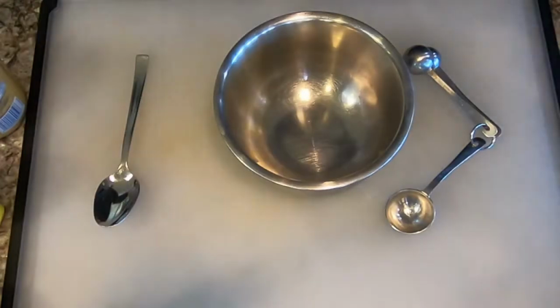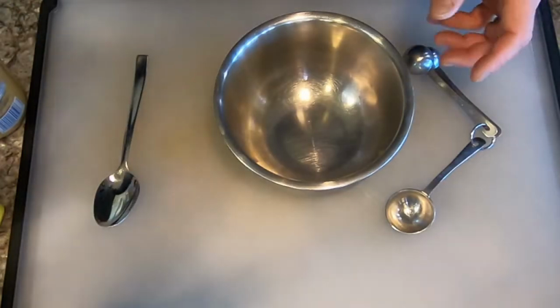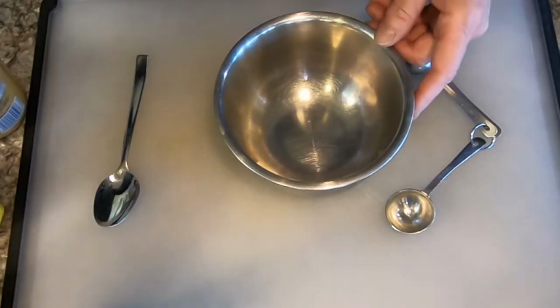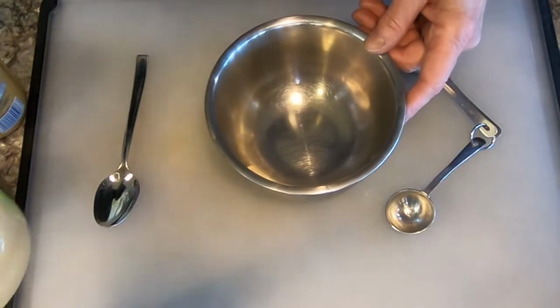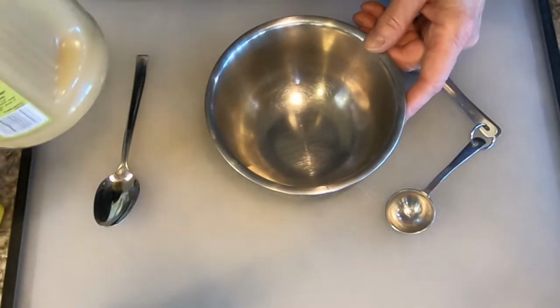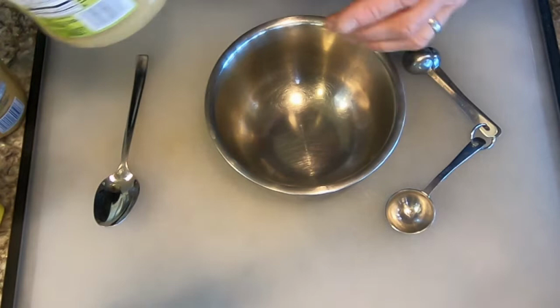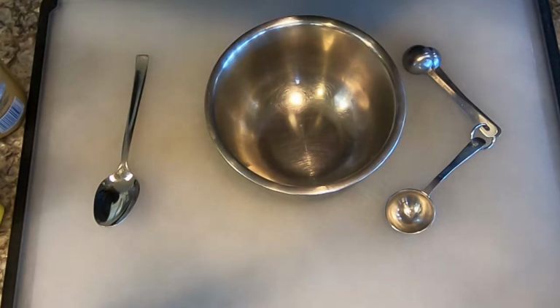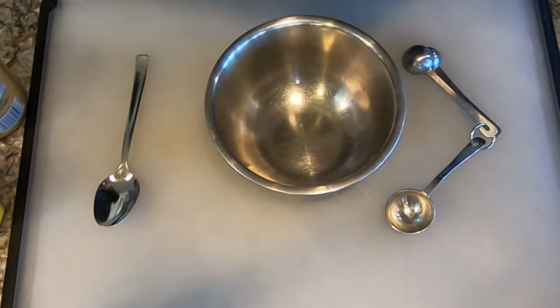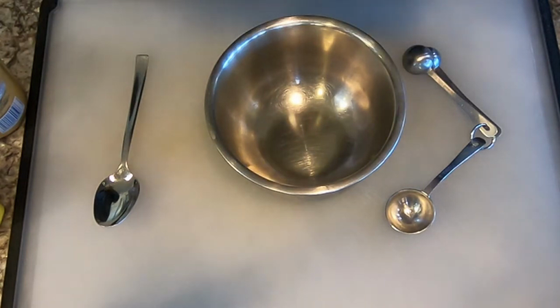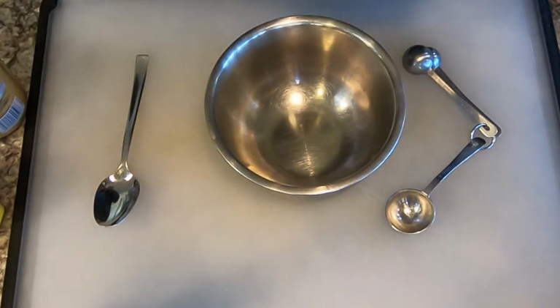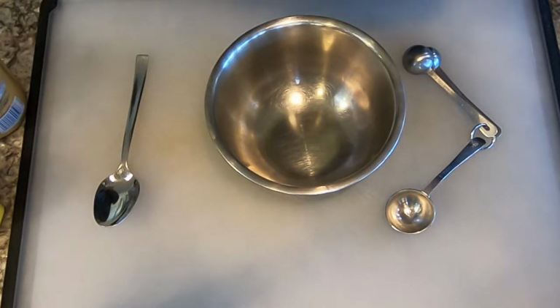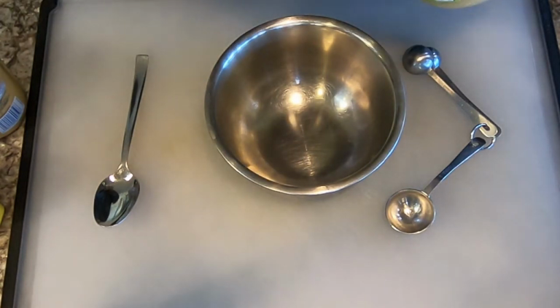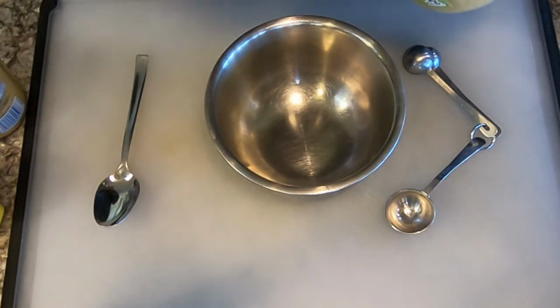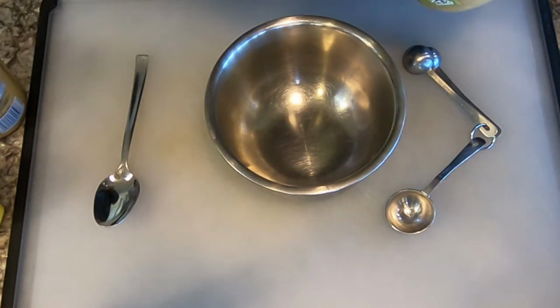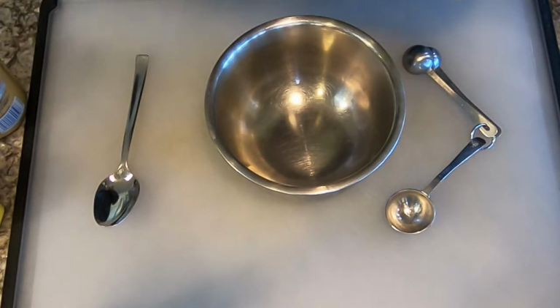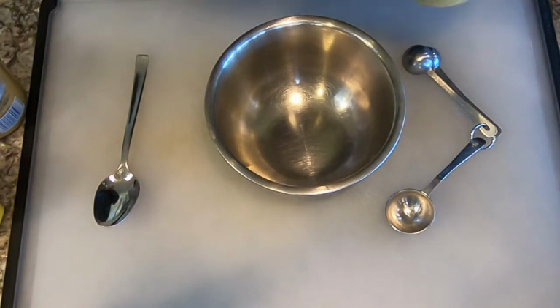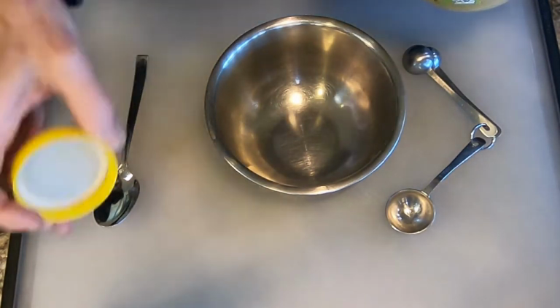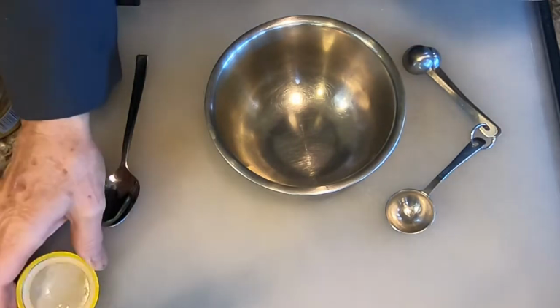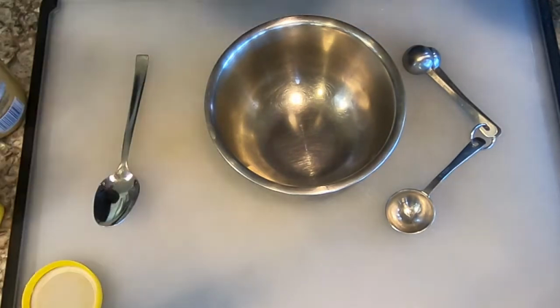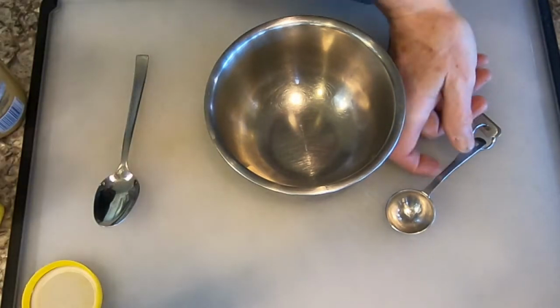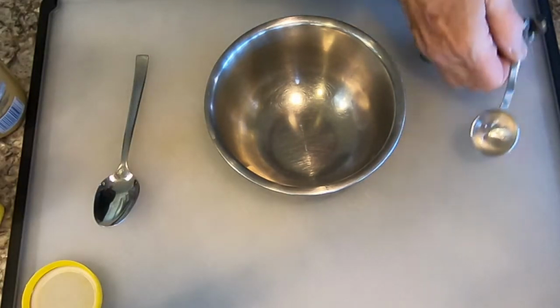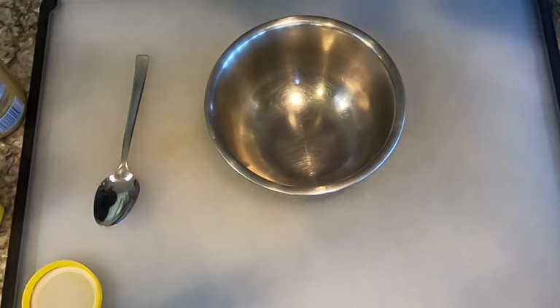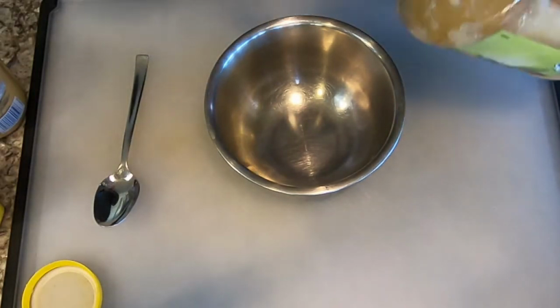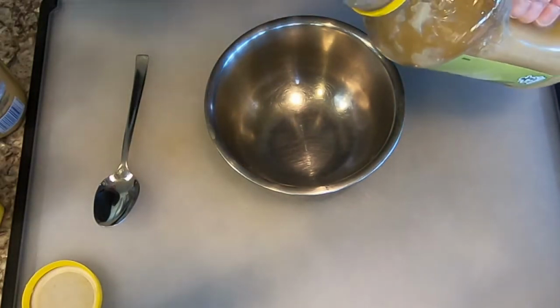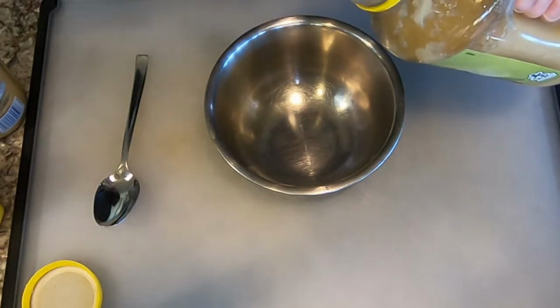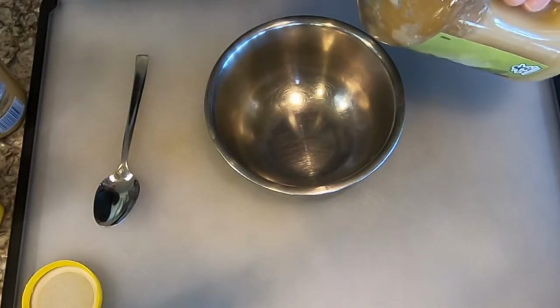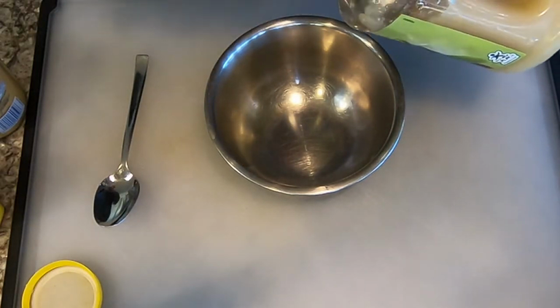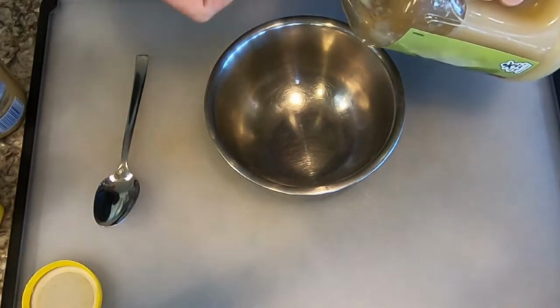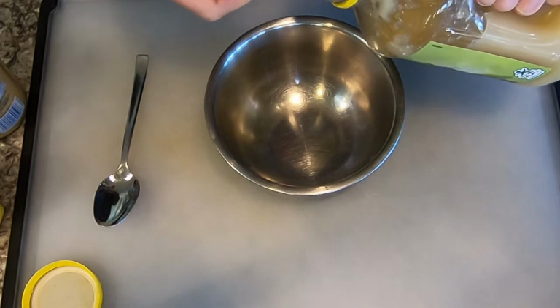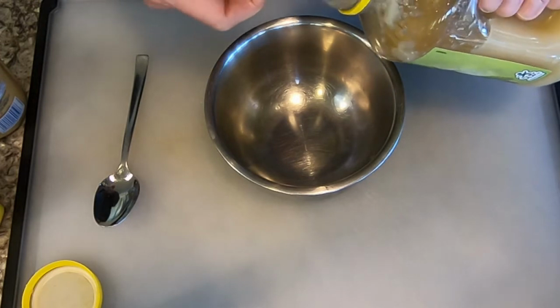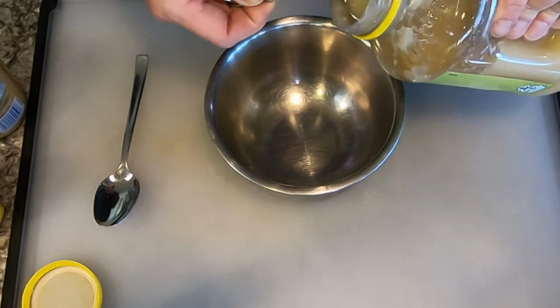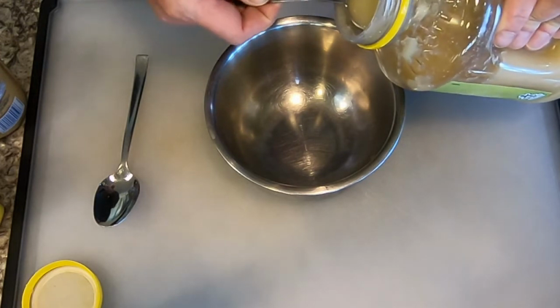Now we're going to make a sauce that's great especially for pork chops or pork tenderloin. You can also use it with chicken. It was inspired by an Instagram post that I saw from Cooks Illustrated, but I couldn't actually find the recipe, so I just decided I'd make something myself.